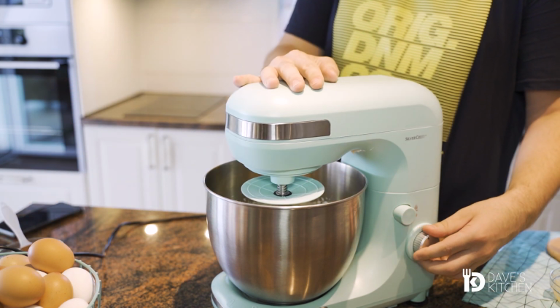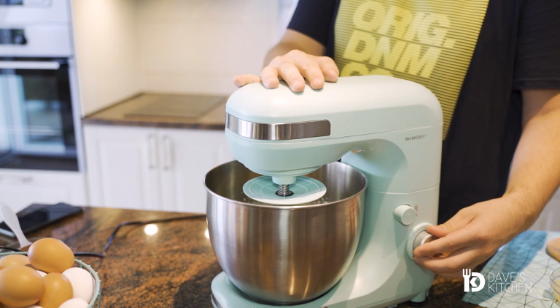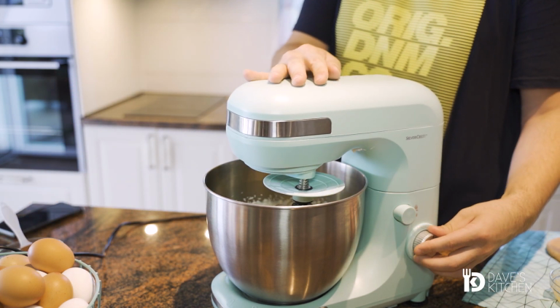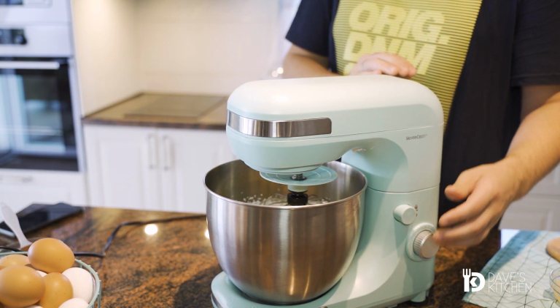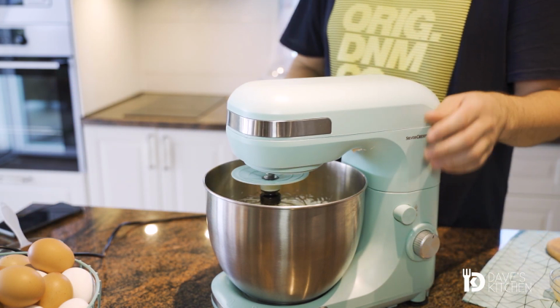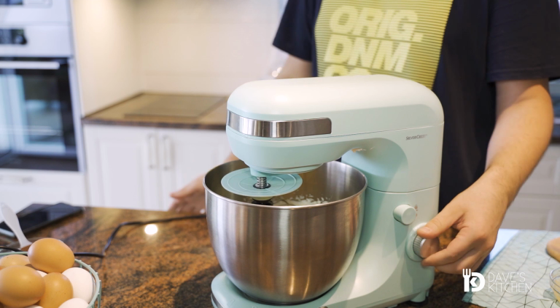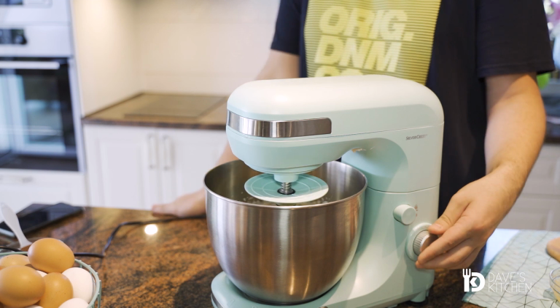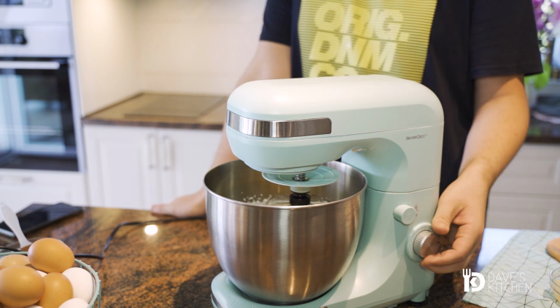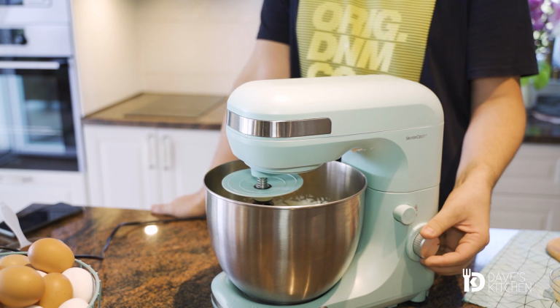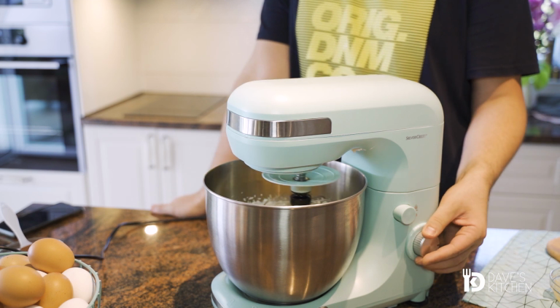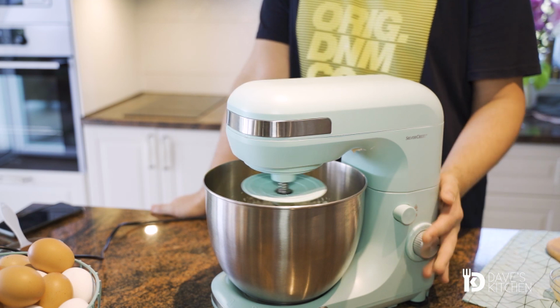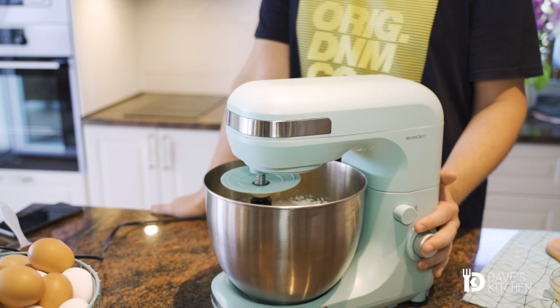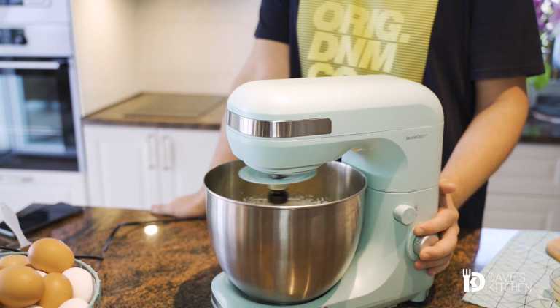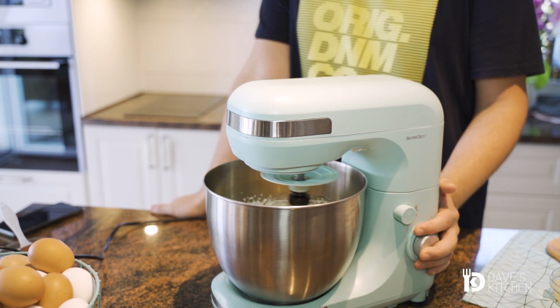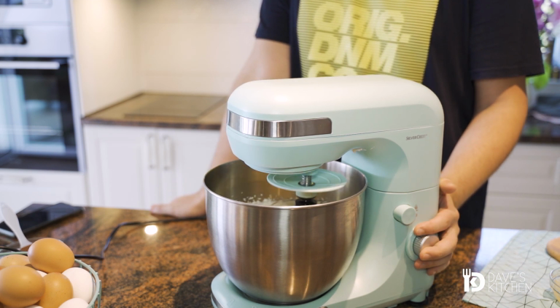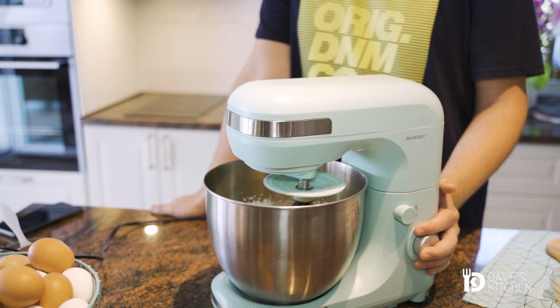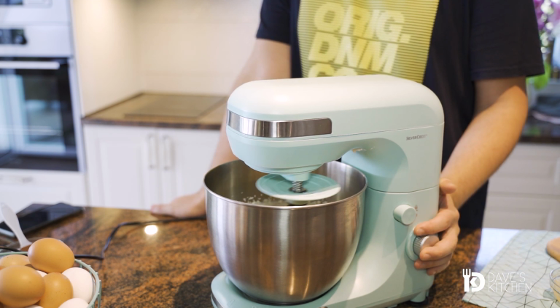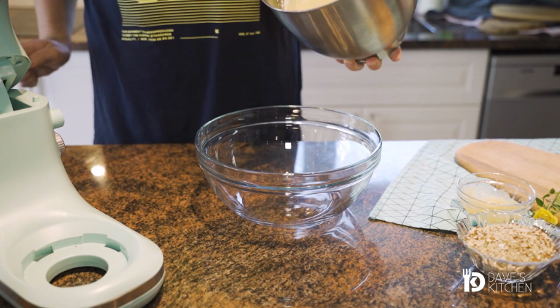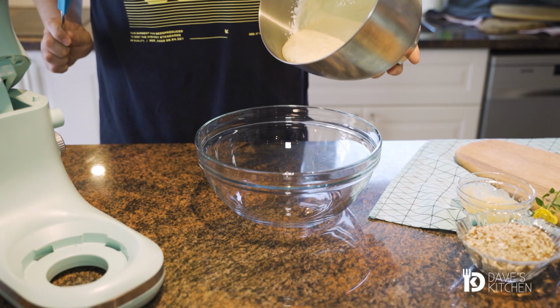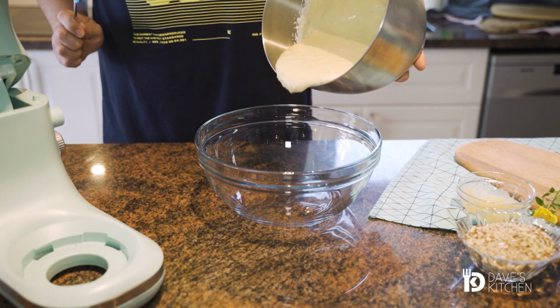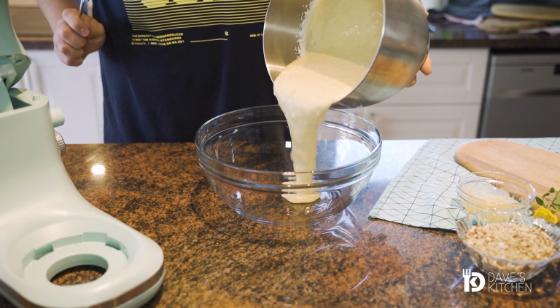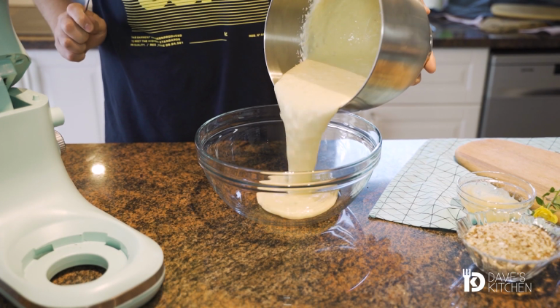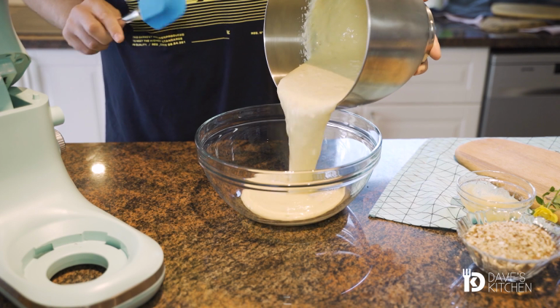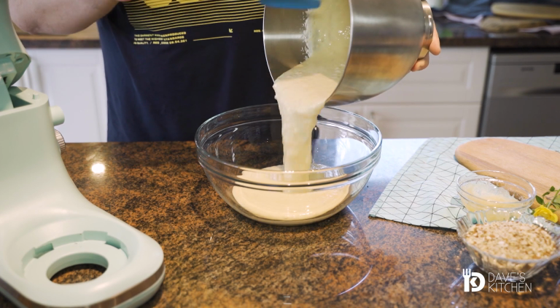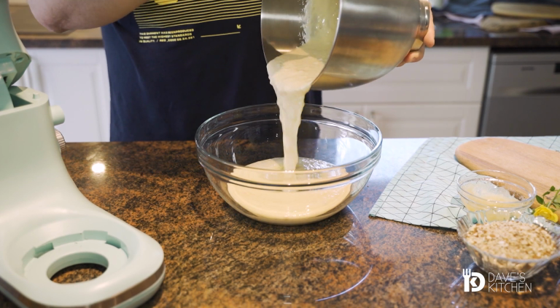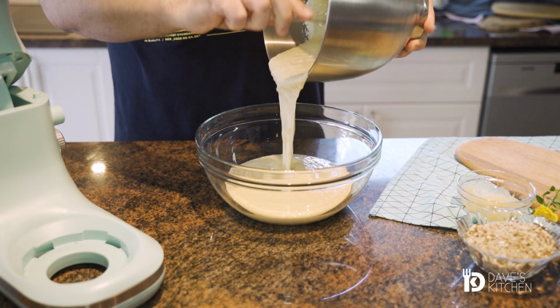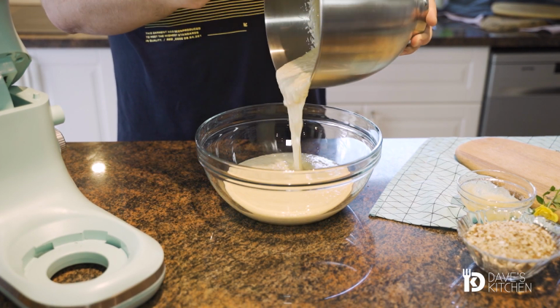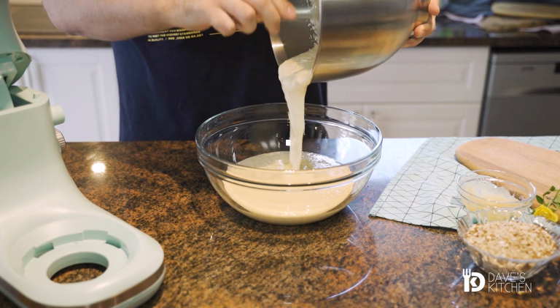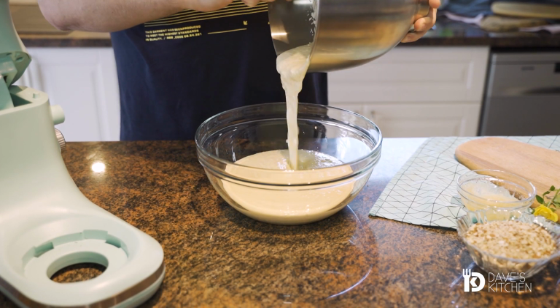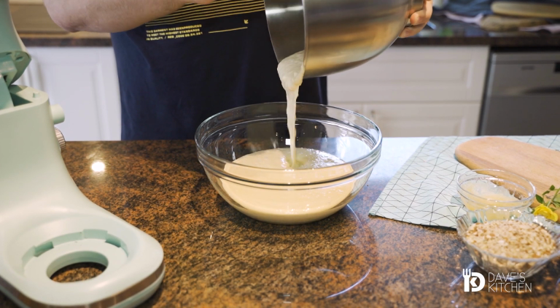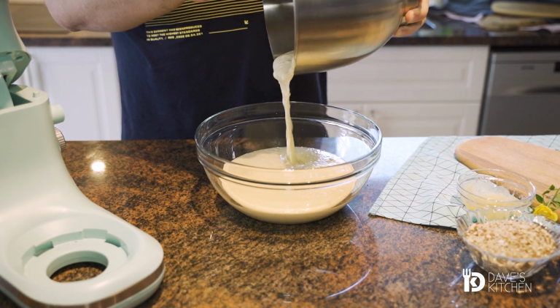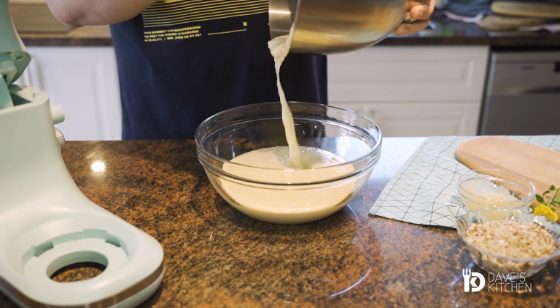Mix until everything is combined and transfer the filling into a clean bowl. Let the filling chill in a refrigerator for about 30 to 40 minutes.